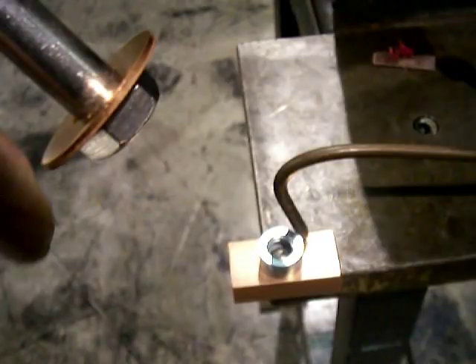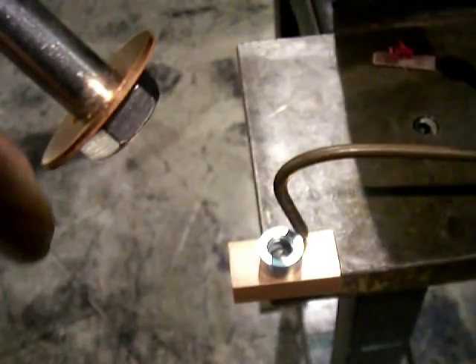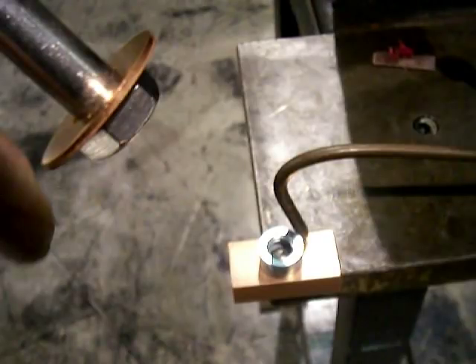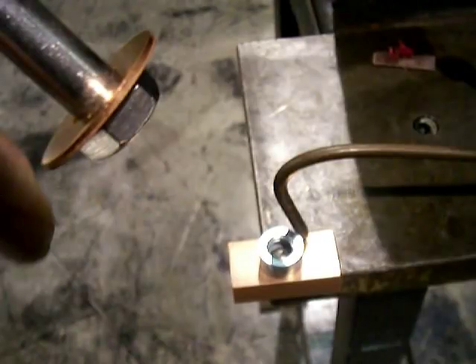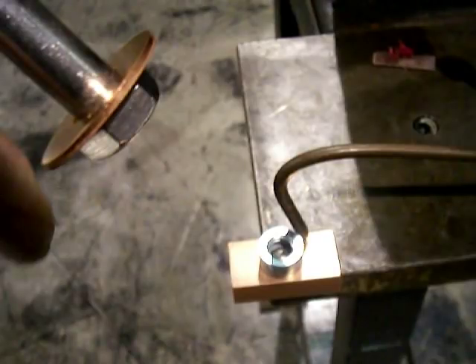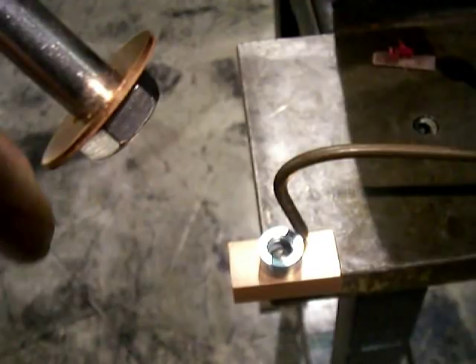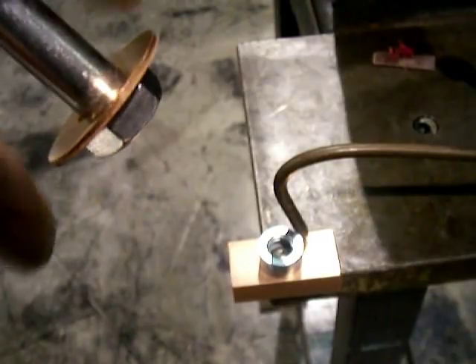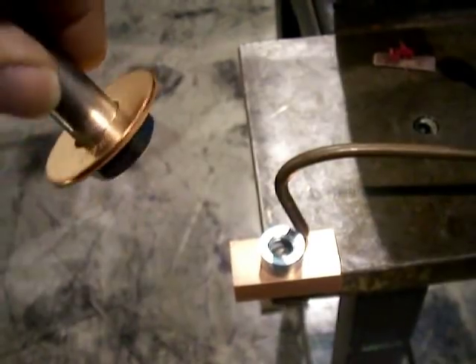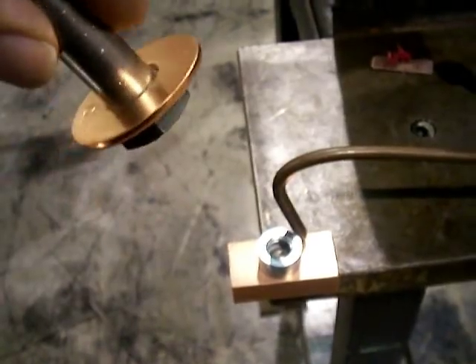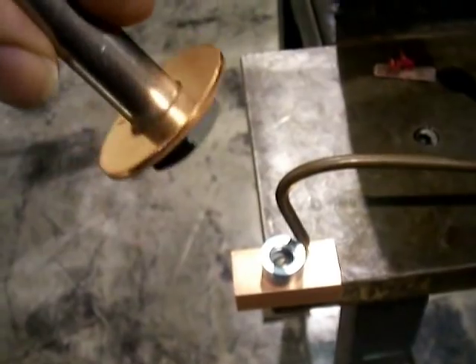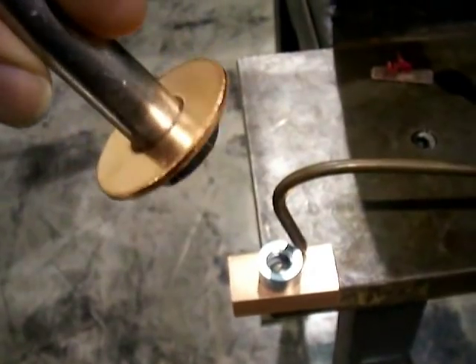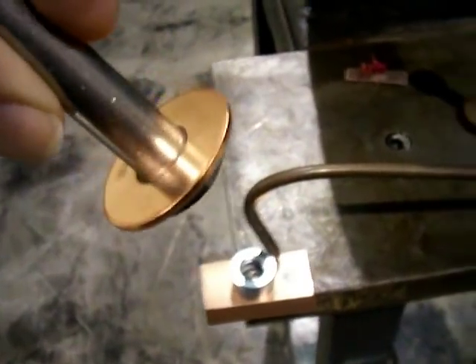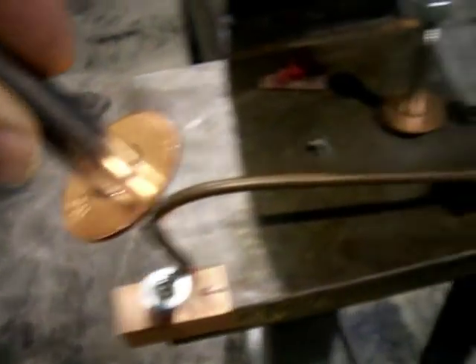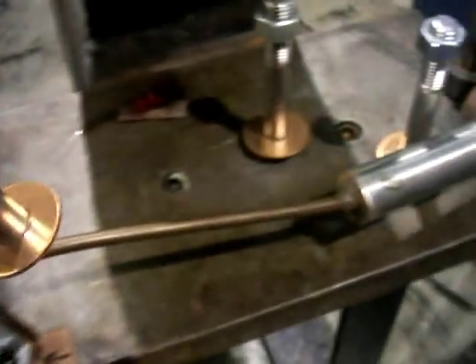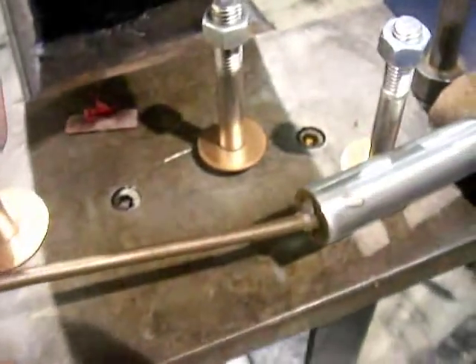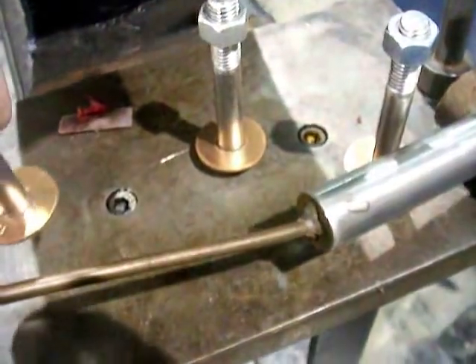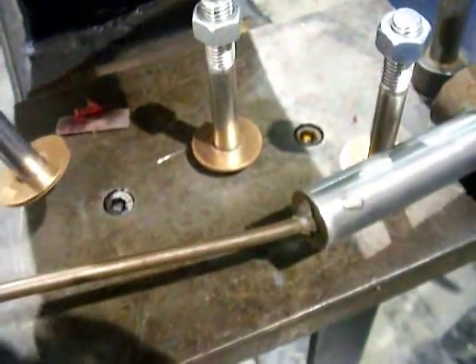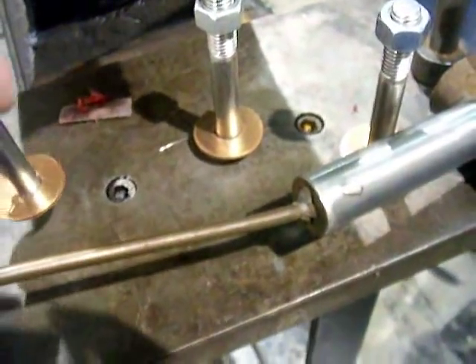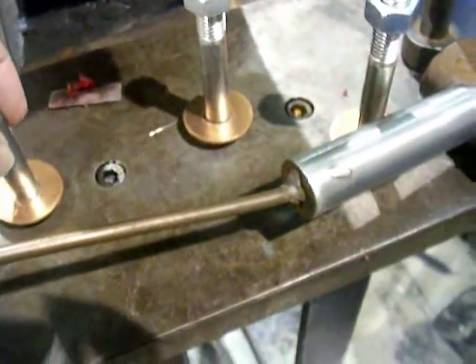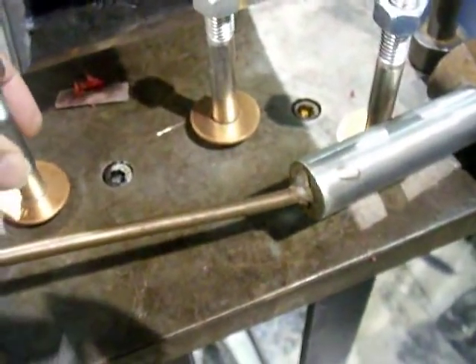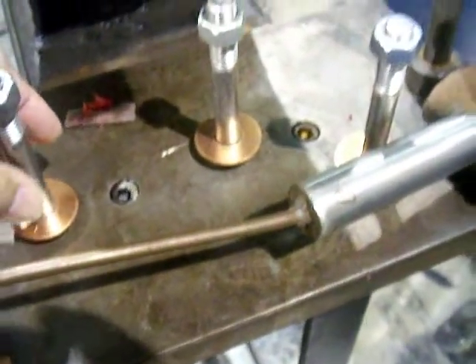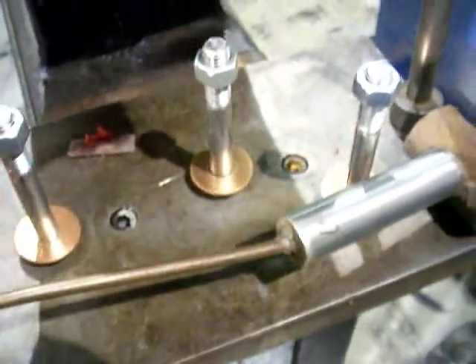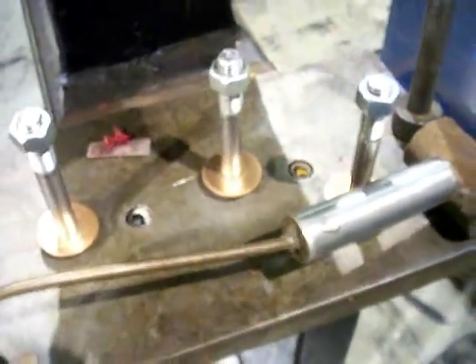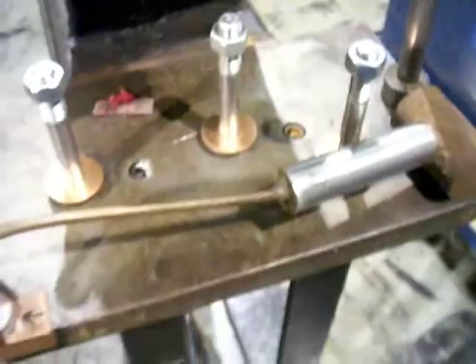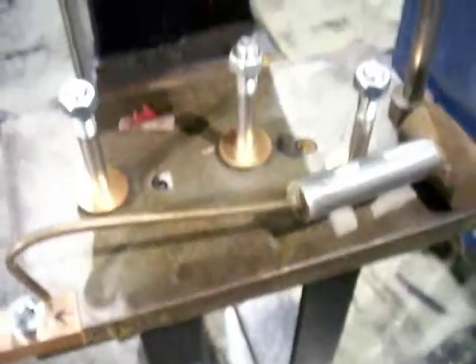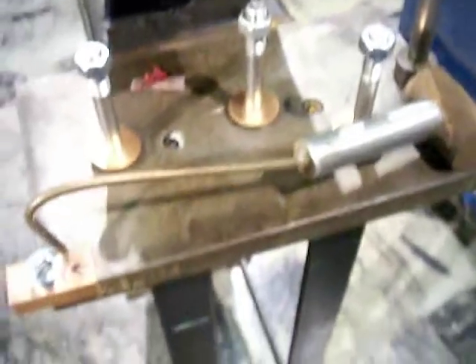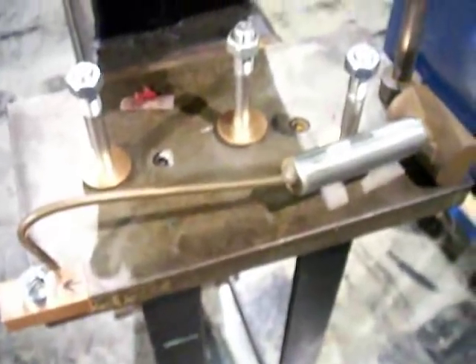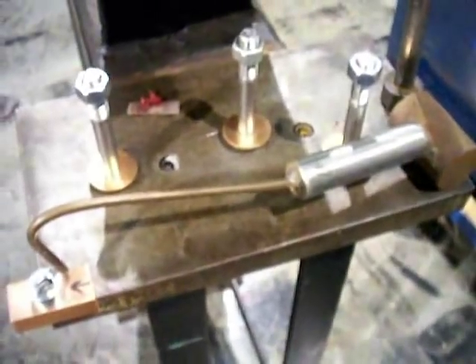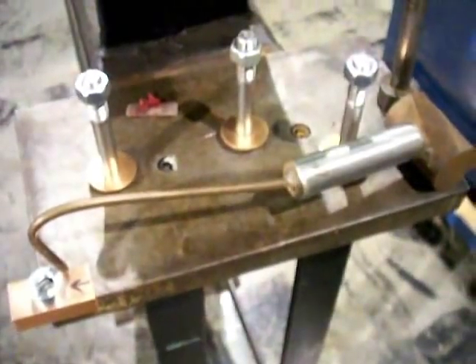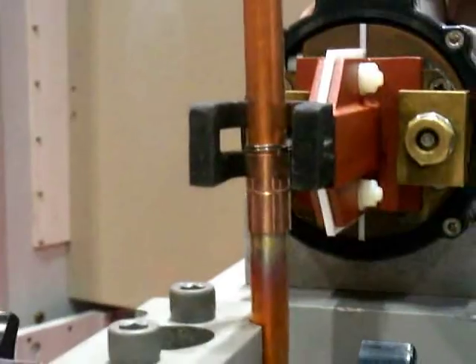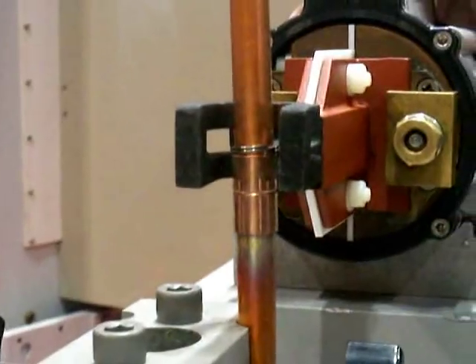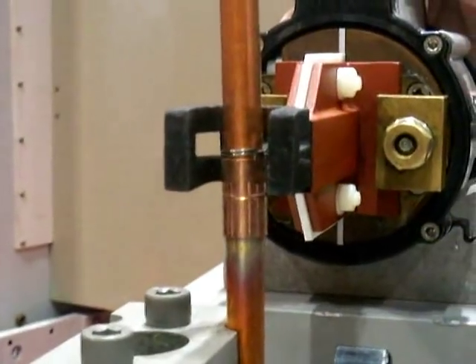I've got to braze this copper washer to the head of this stainless steel bolt, and I have seen some demonstrations at welding shows of induction heating and induction brazing.